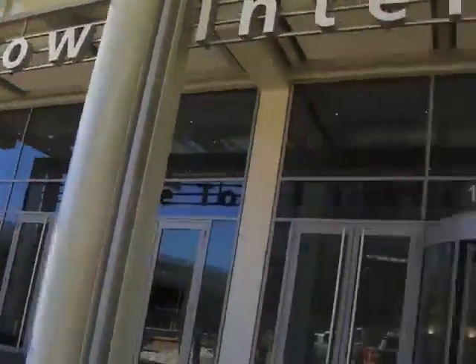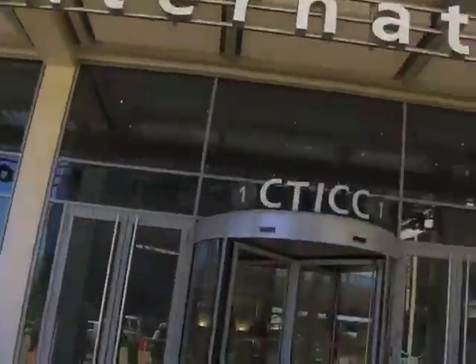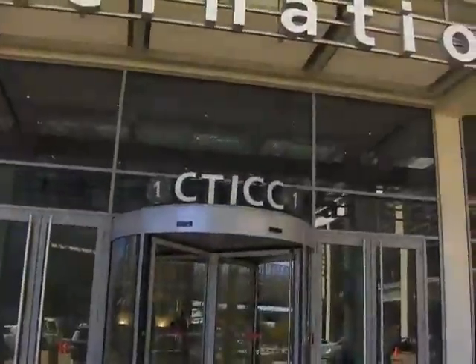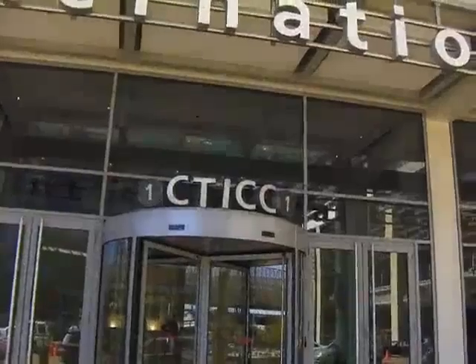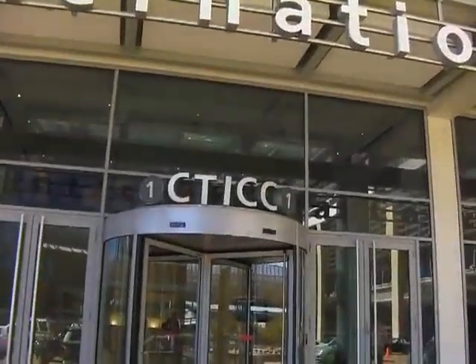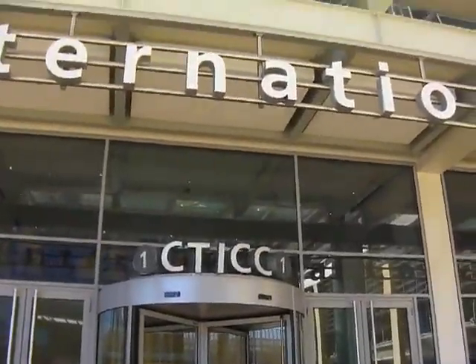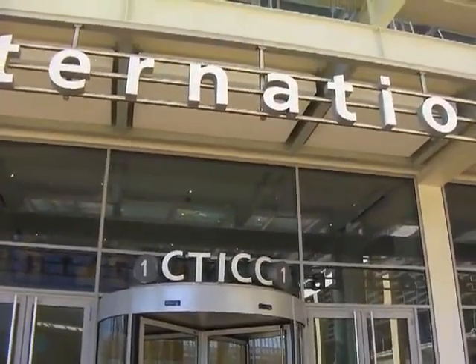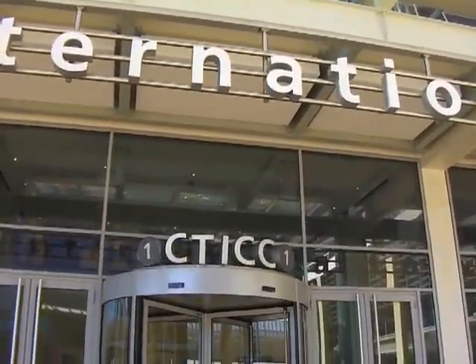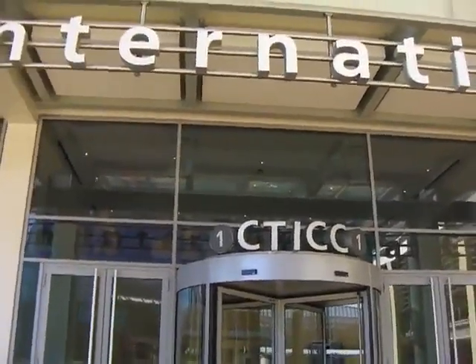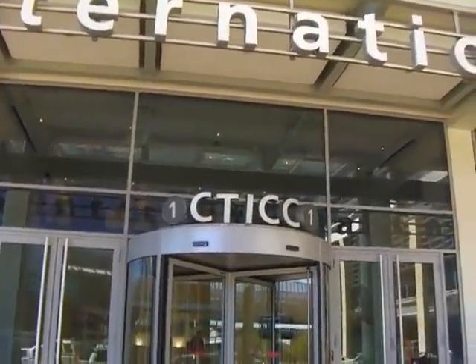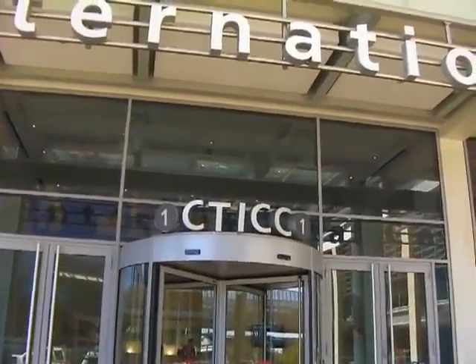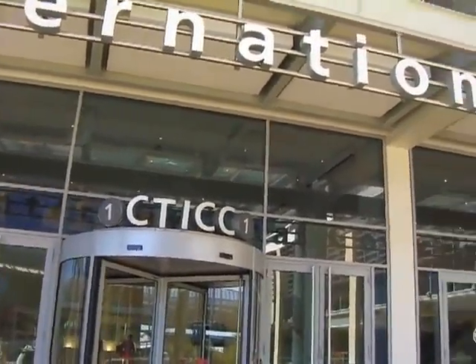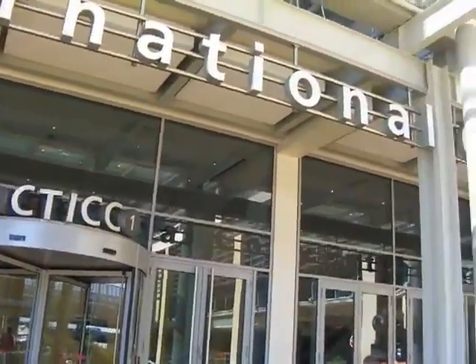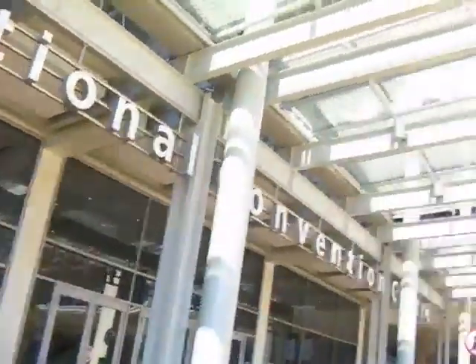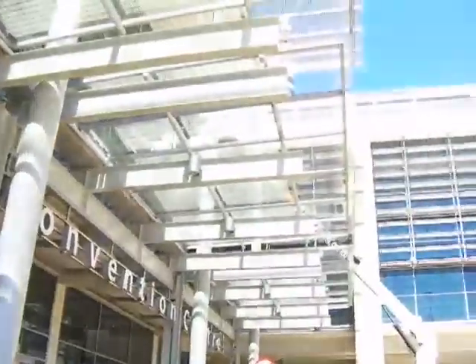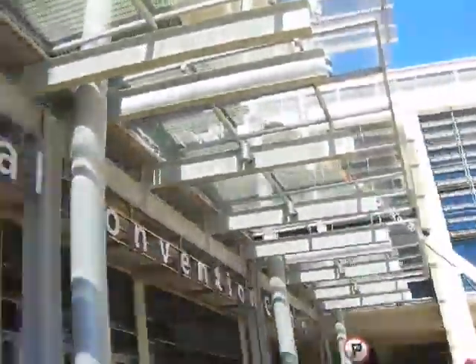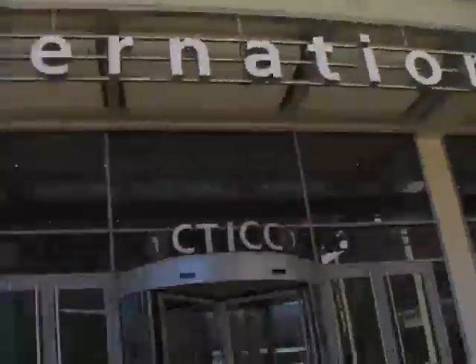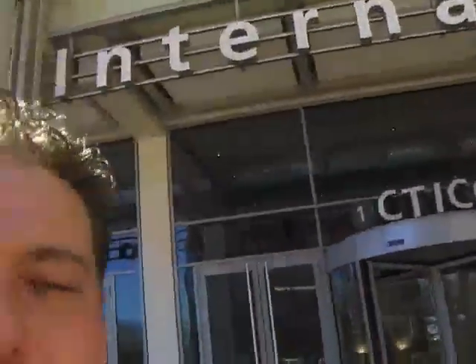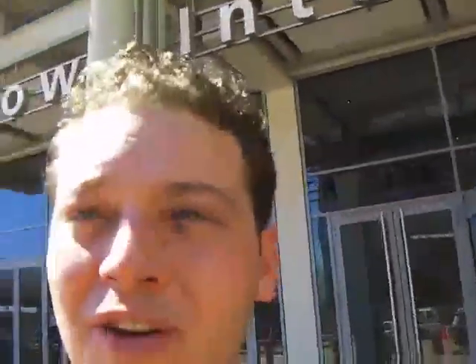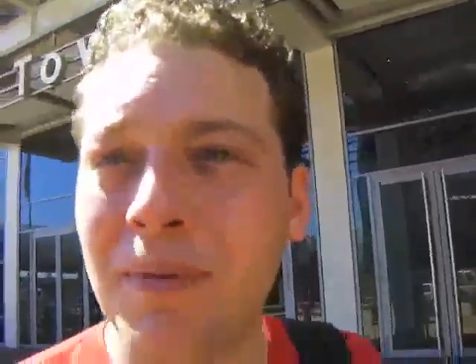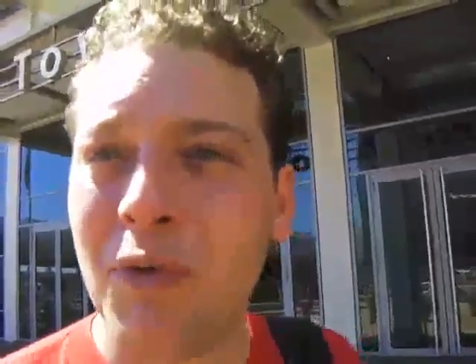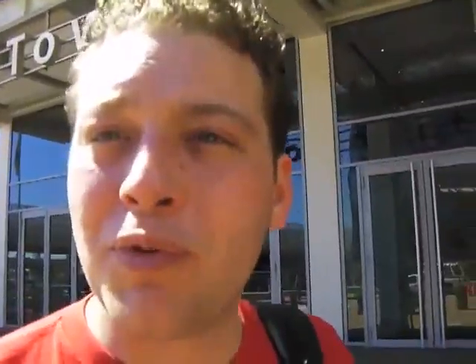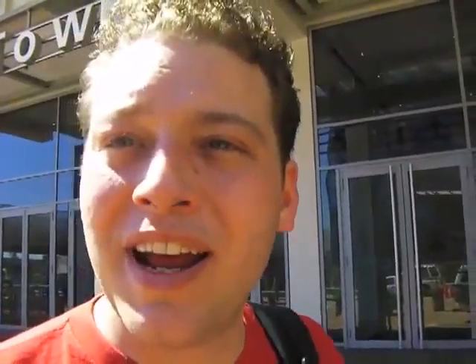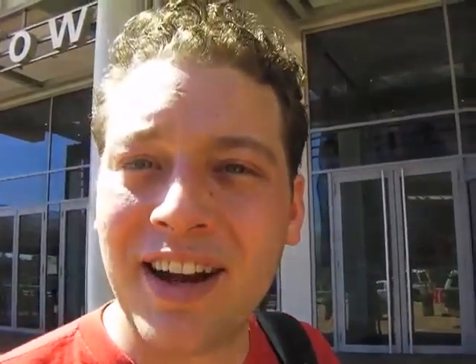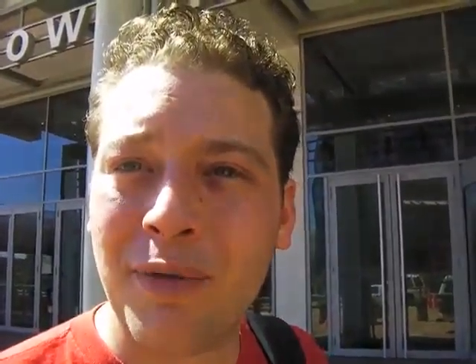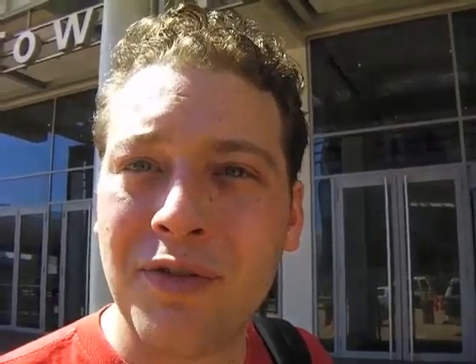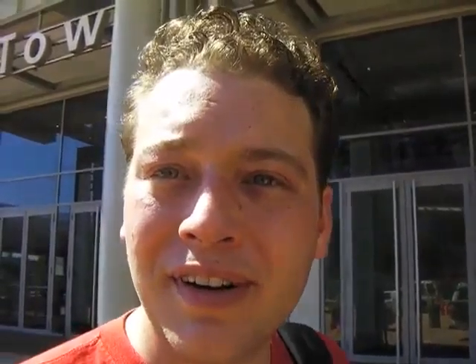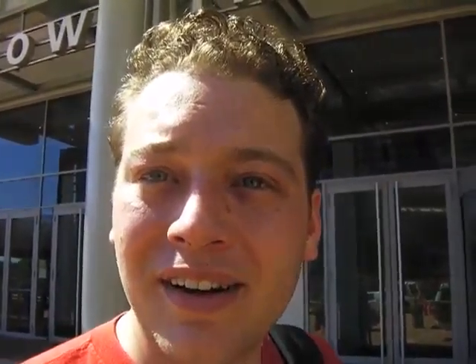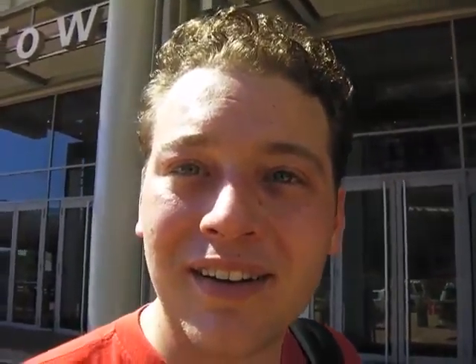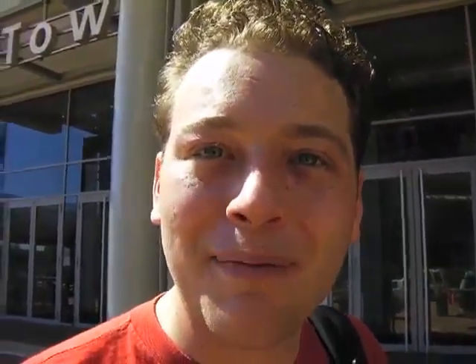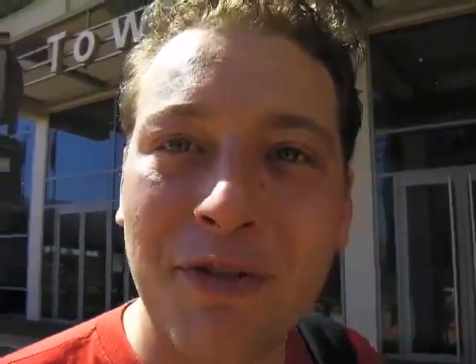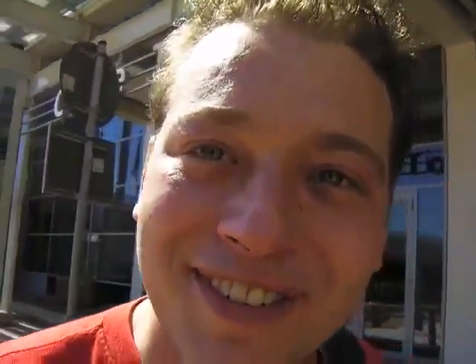So we're here at the Cape Town International Convention Center. And this will be the place where the water cube is going to be landed the next three days. So we're going to have a look inside, because it's still rough.